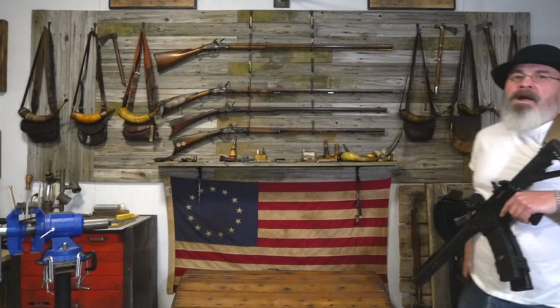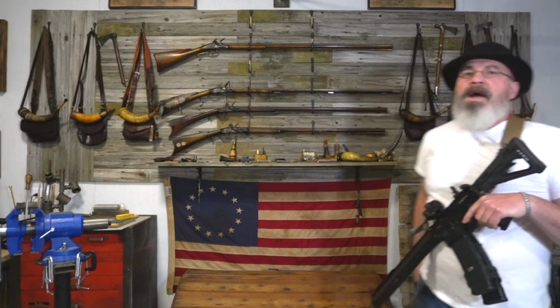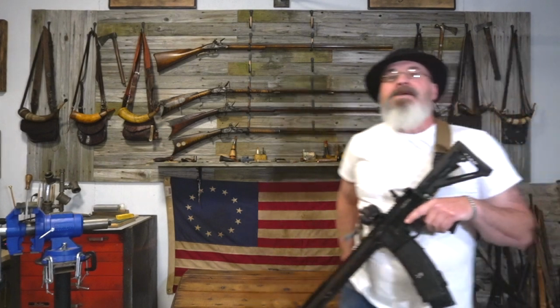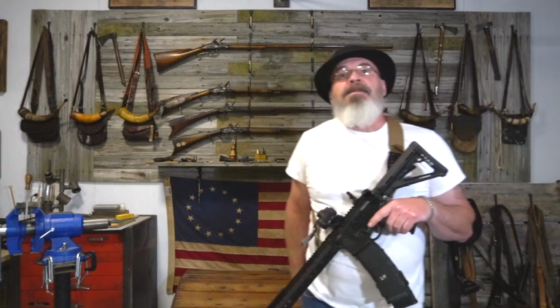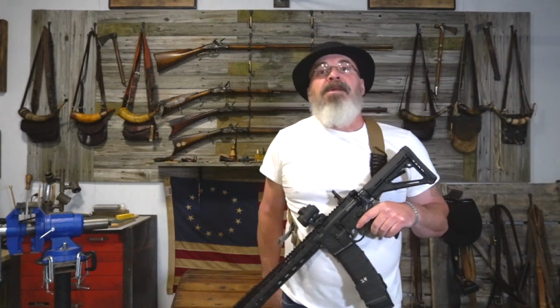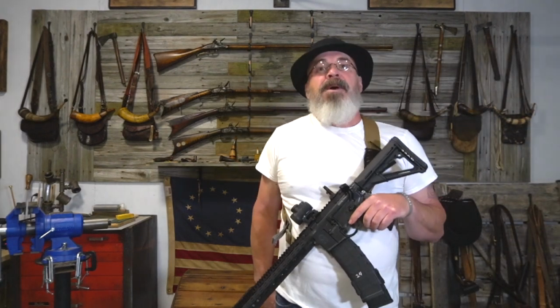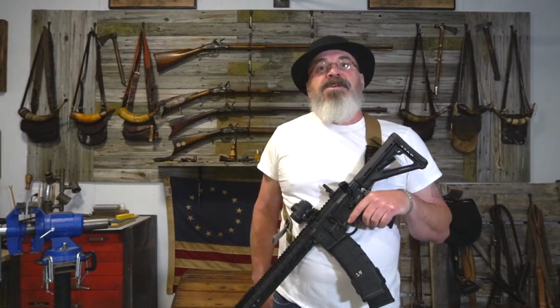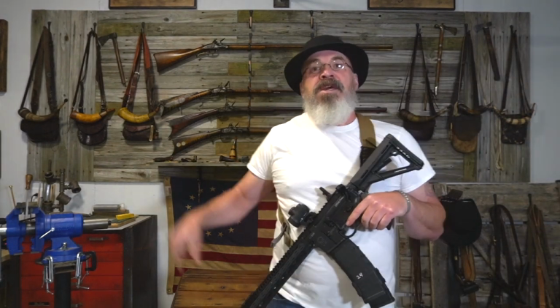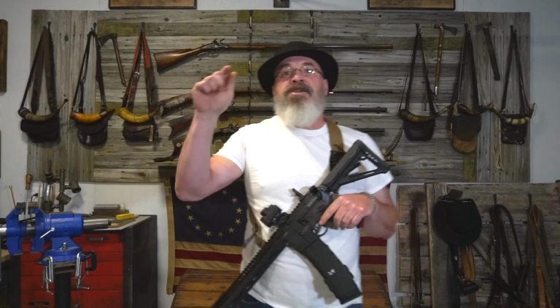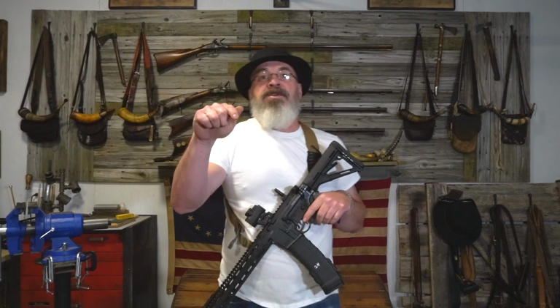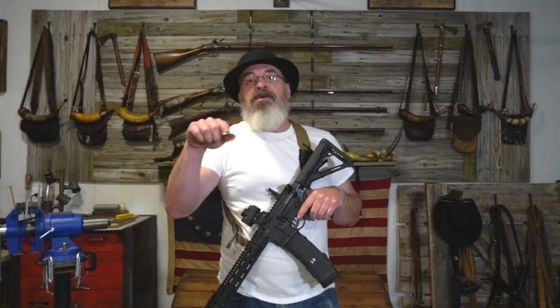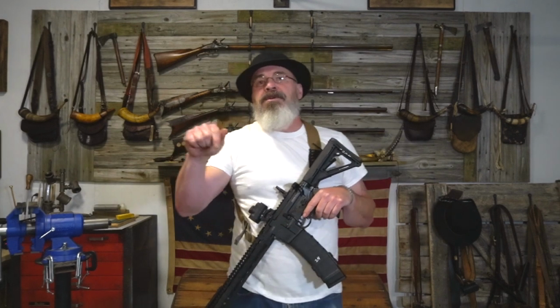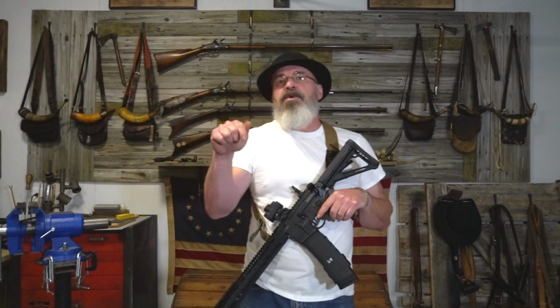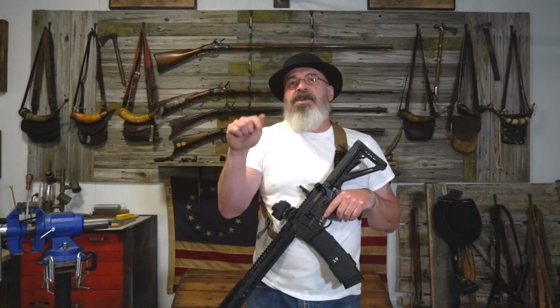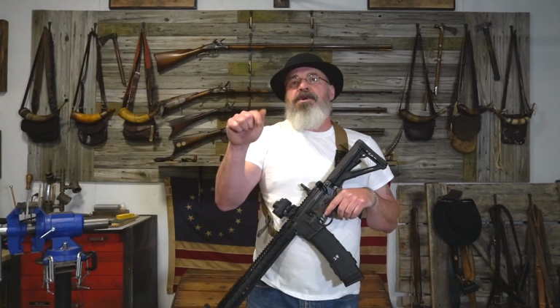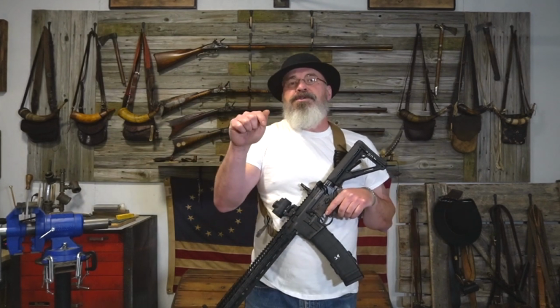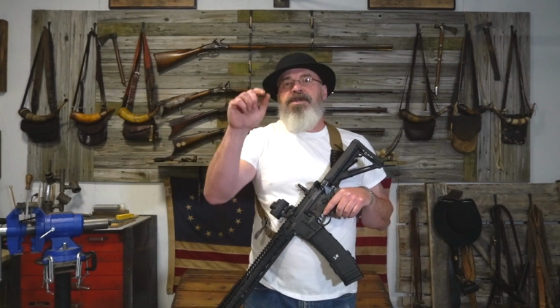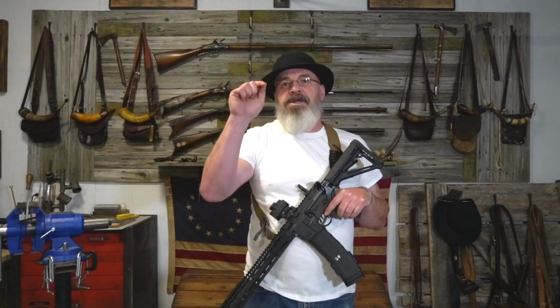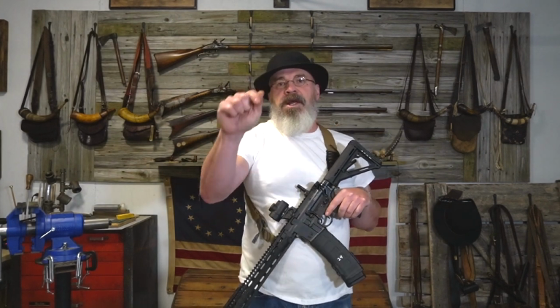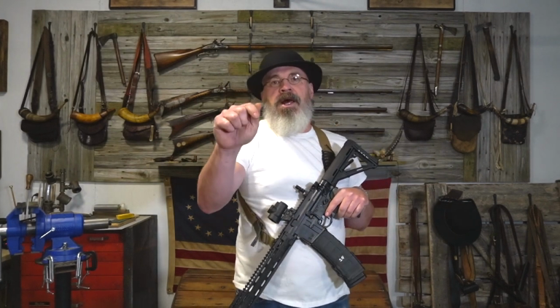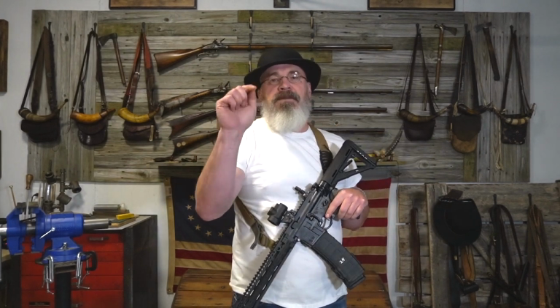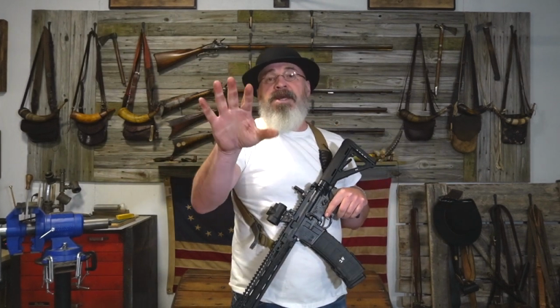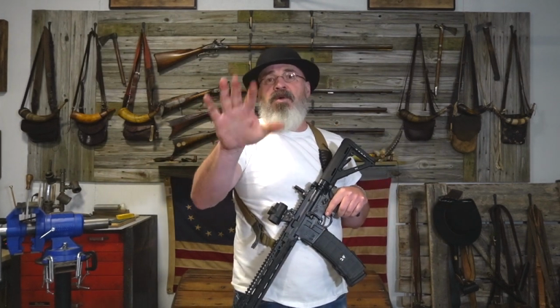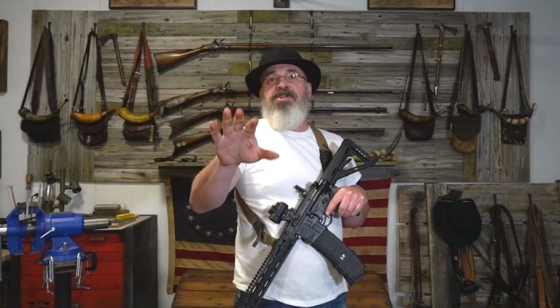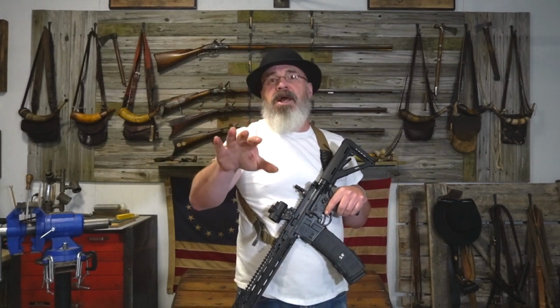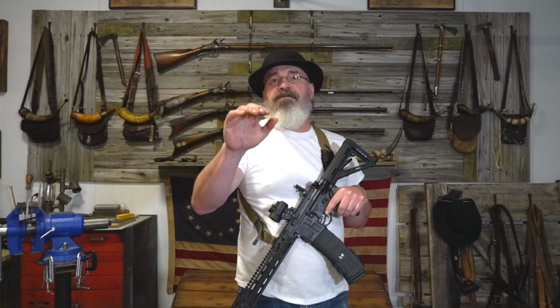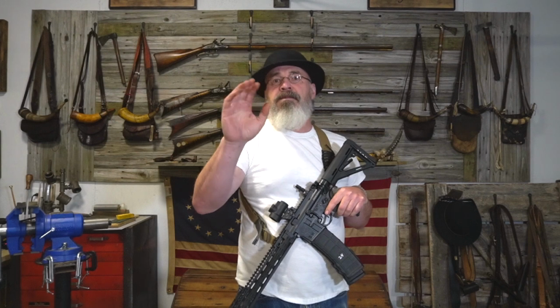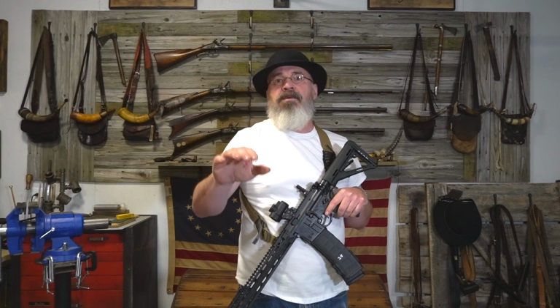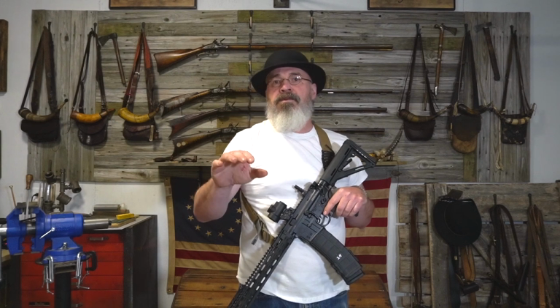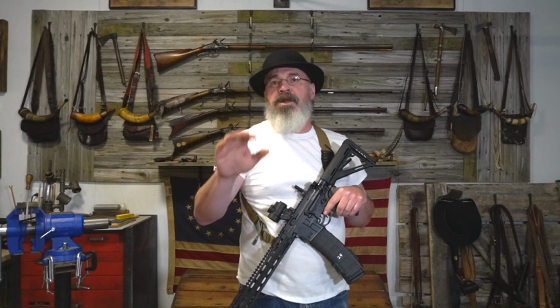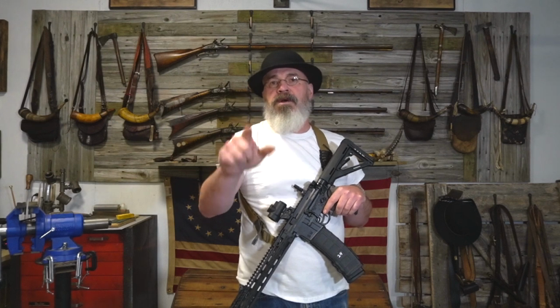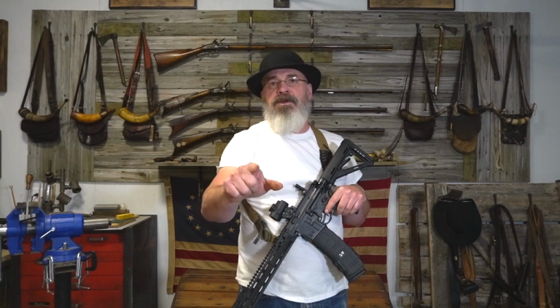Hey guys, Bob McBride, Black Powder TV. Today we're here to do a quick video in our new shooter series, based on a question I got from one of you.